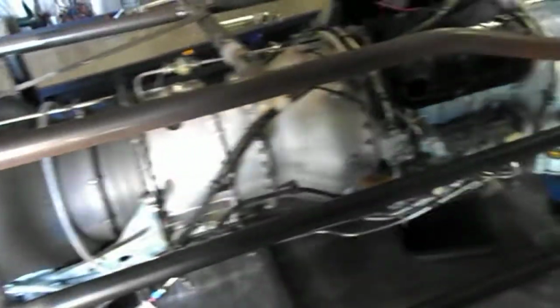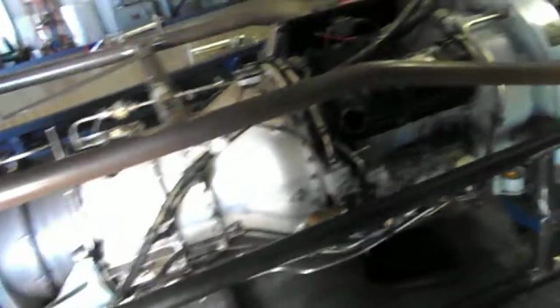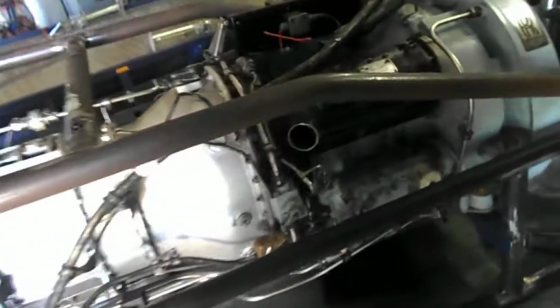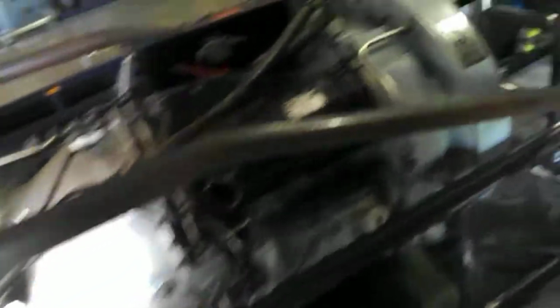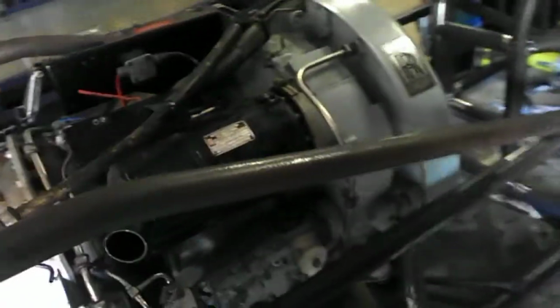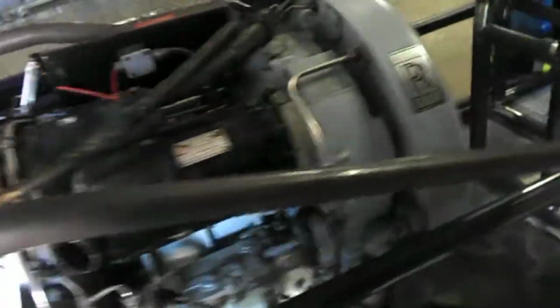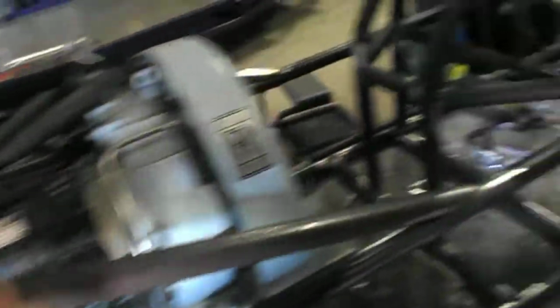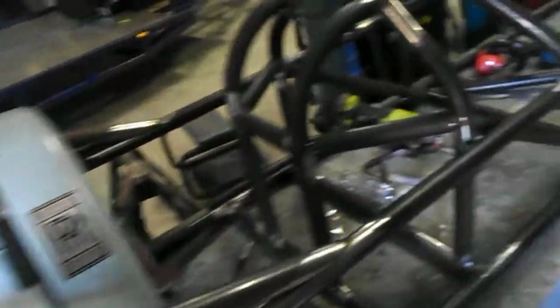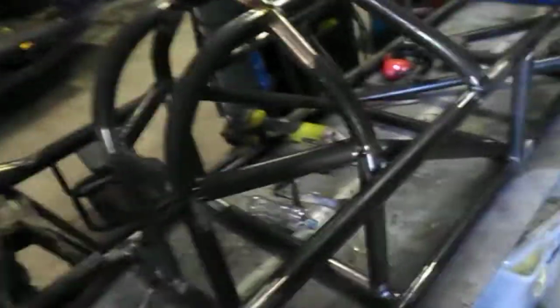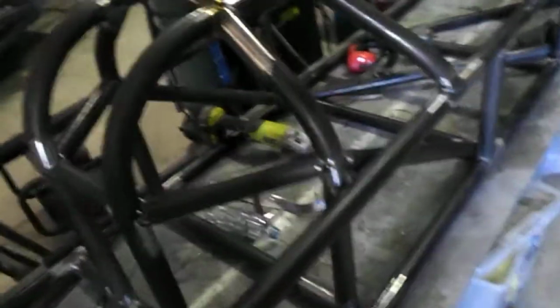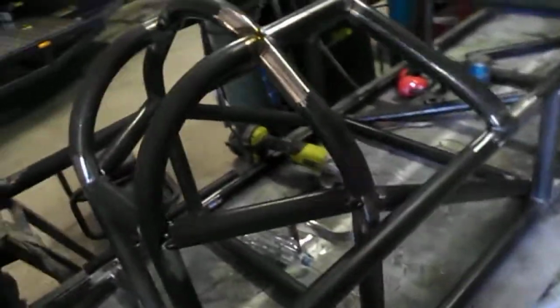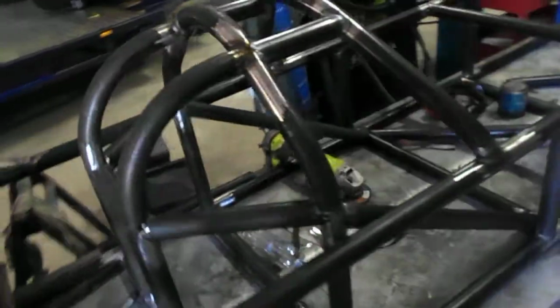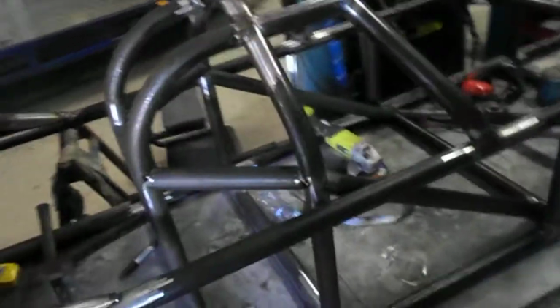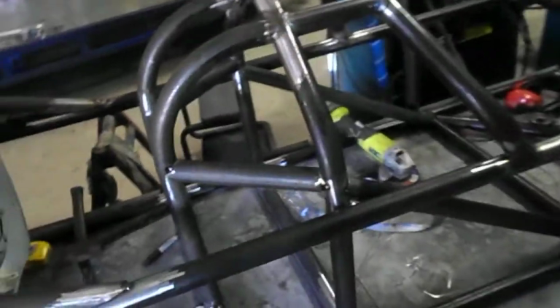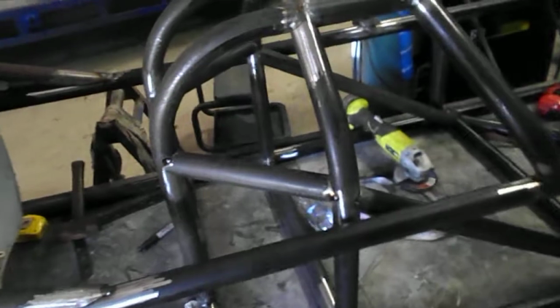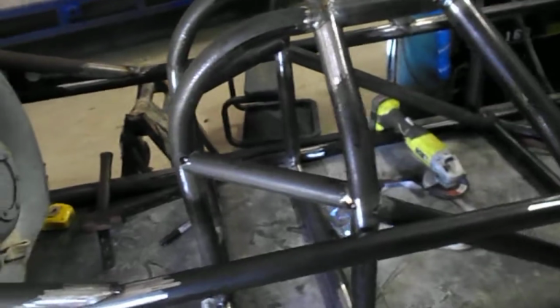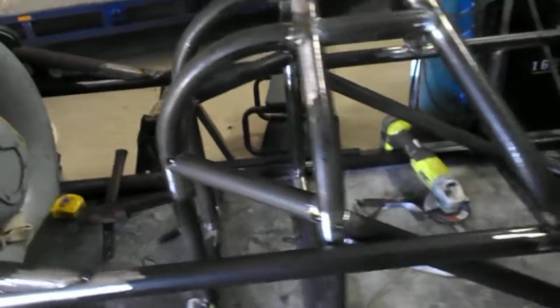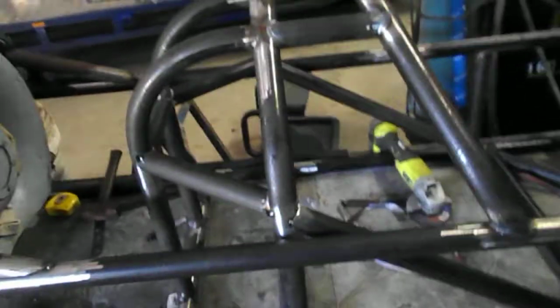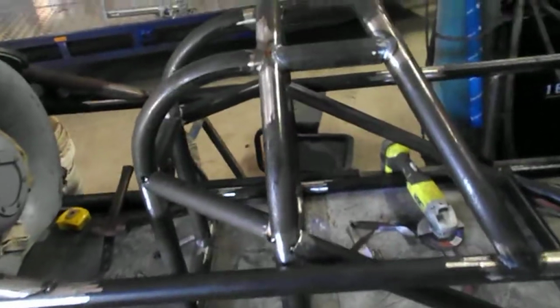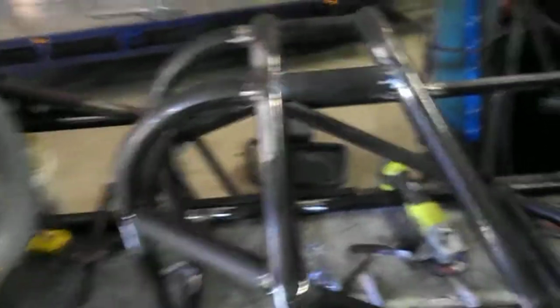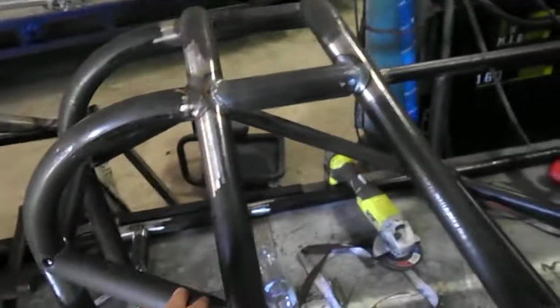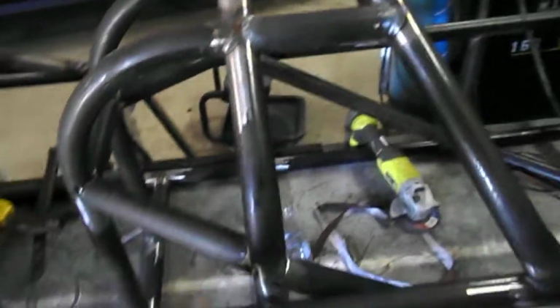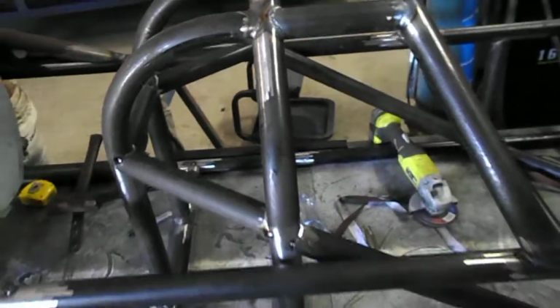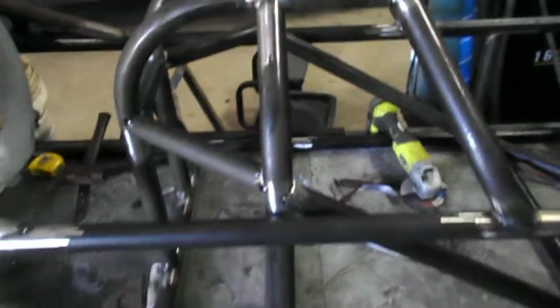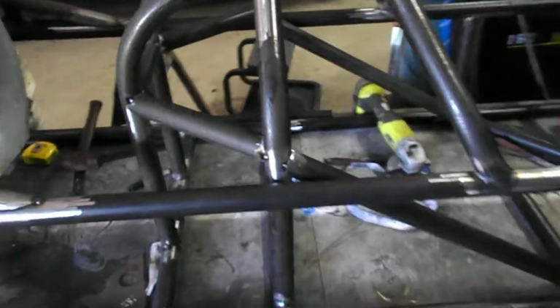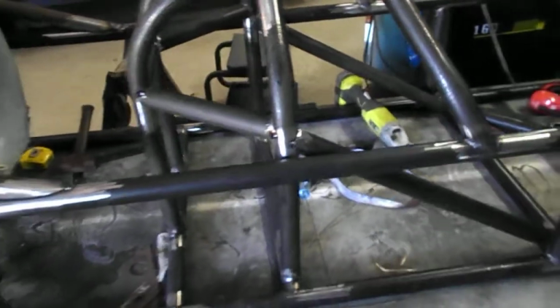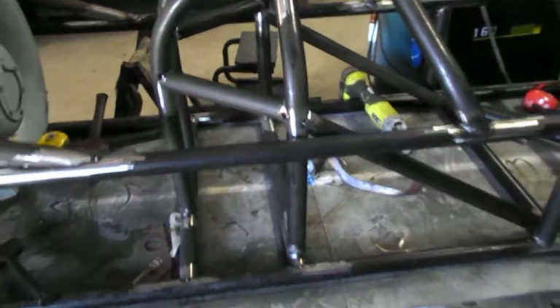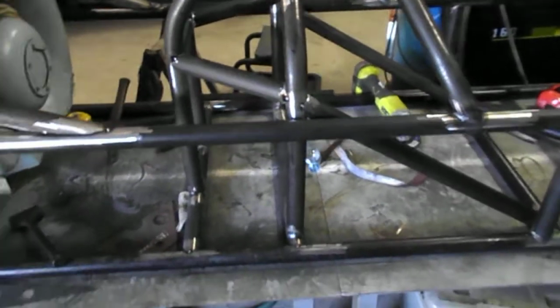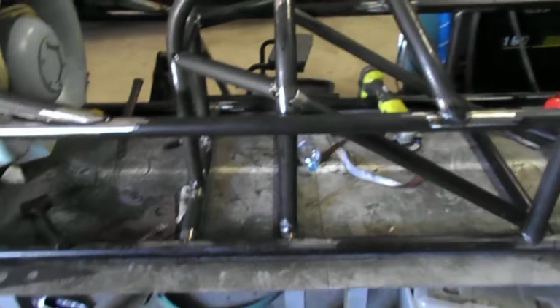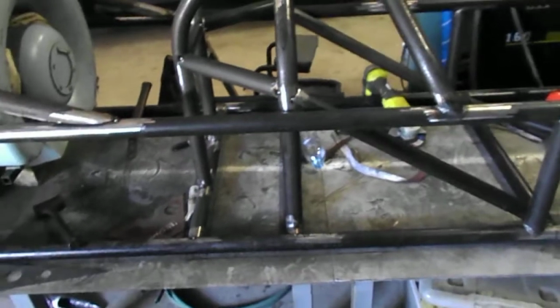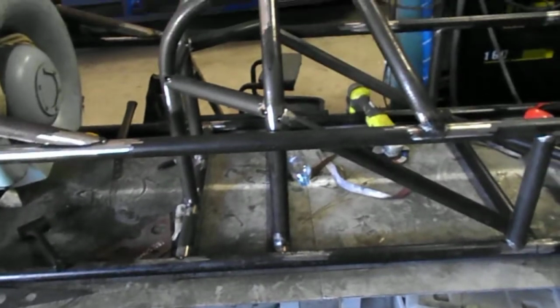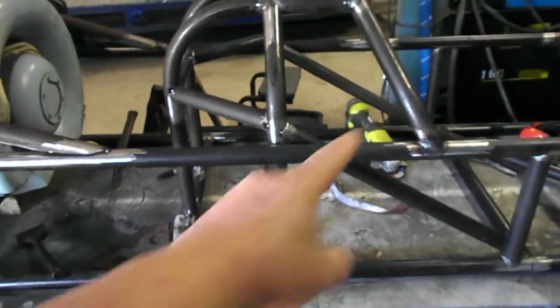Still doing a whole heap more stuff on the tubes and everything. We're getting the cage together now. It's got a few more bars and everything in it, but there's some more diagonals and stuff to go in.